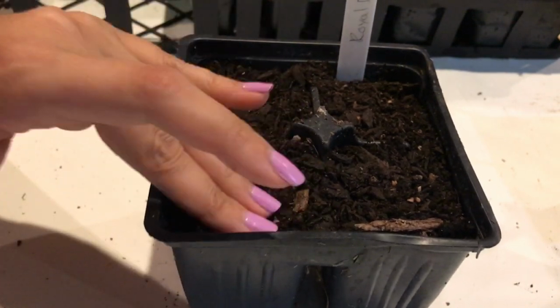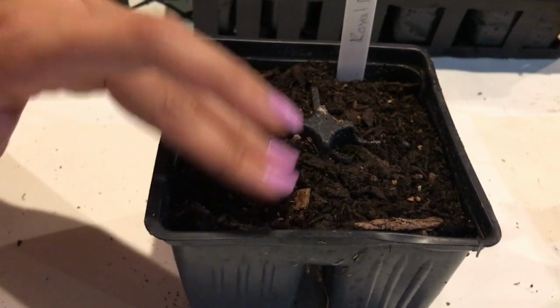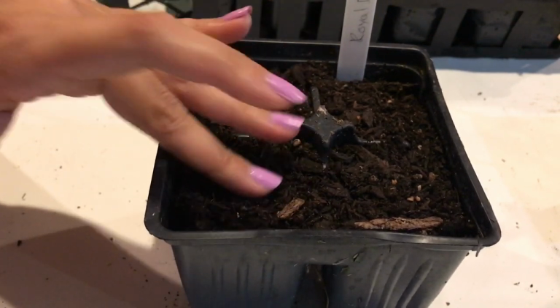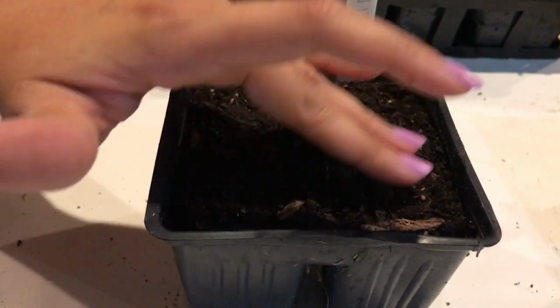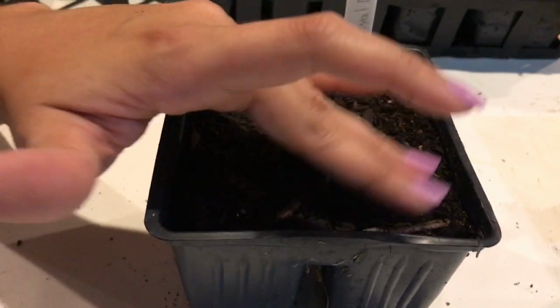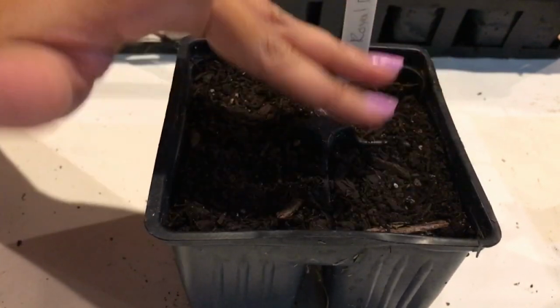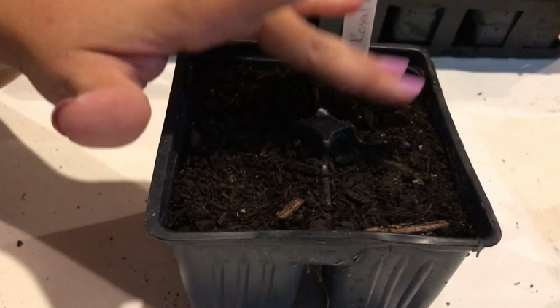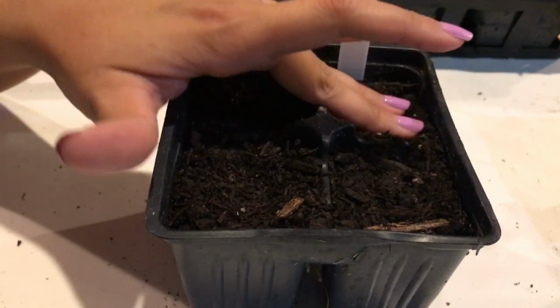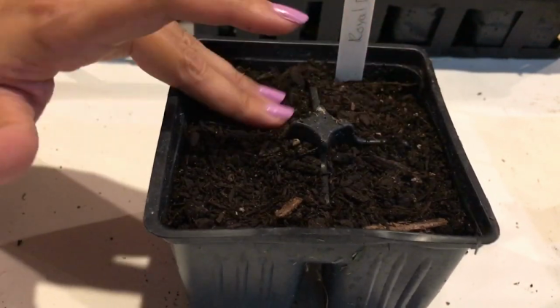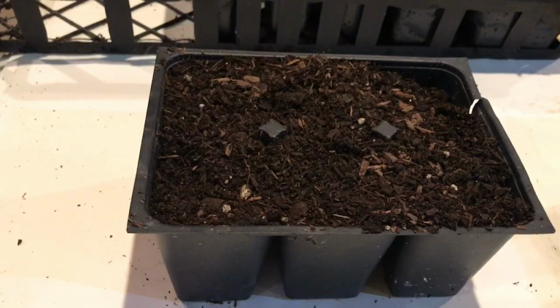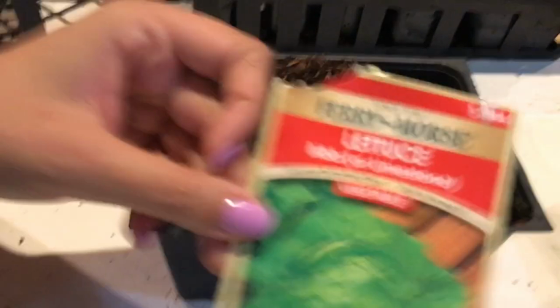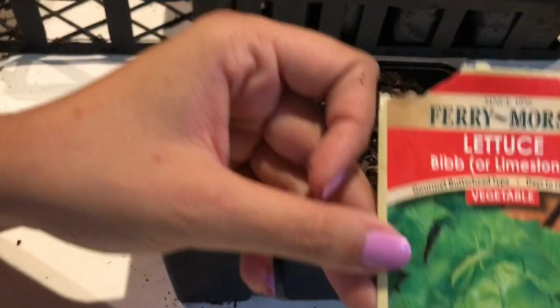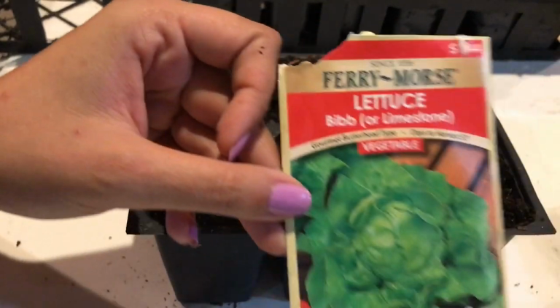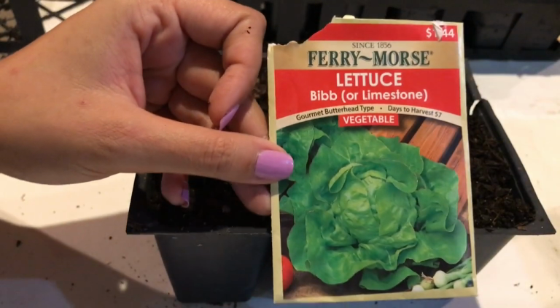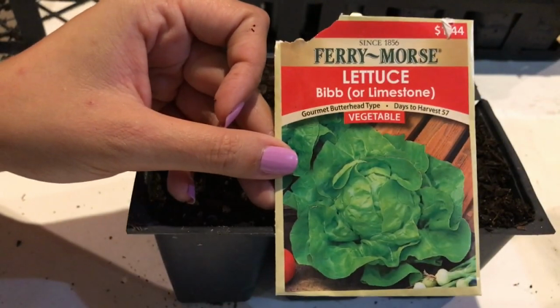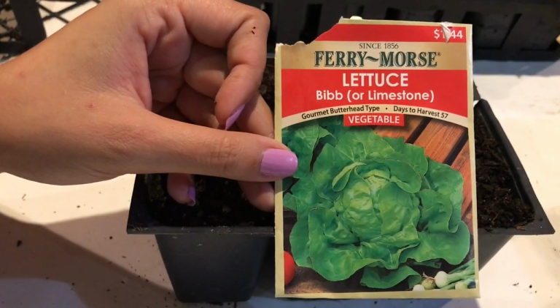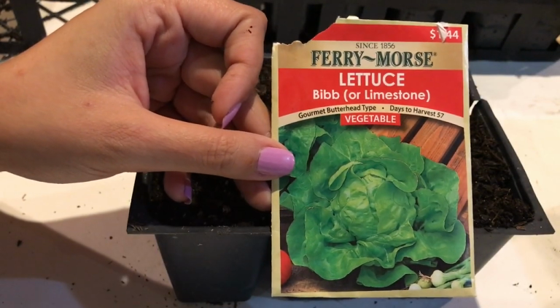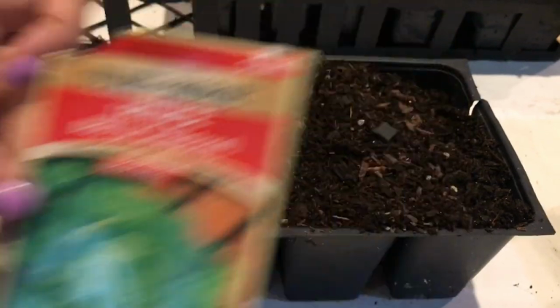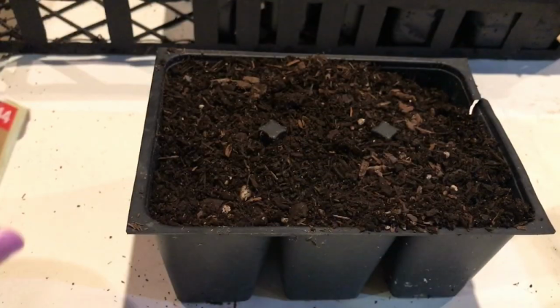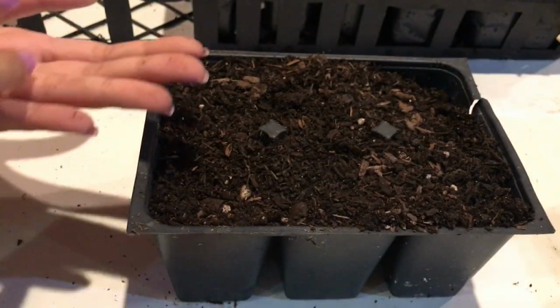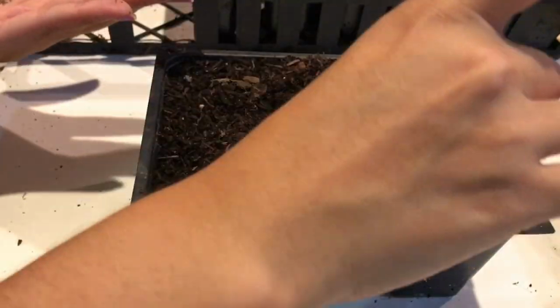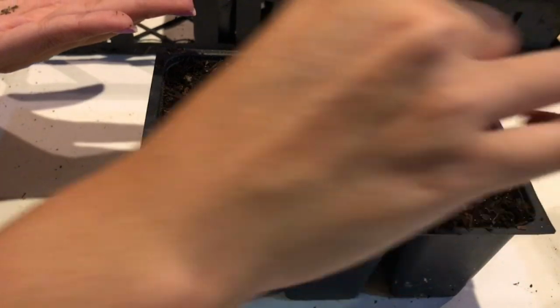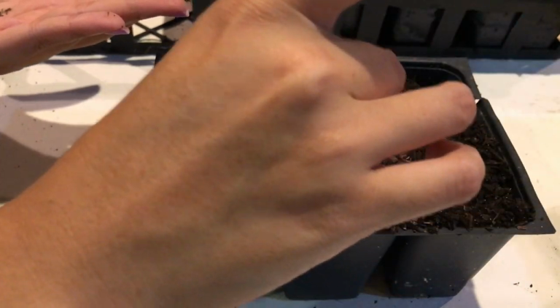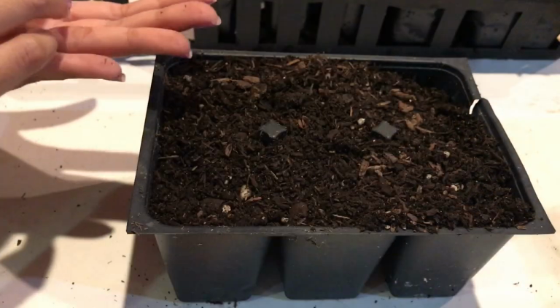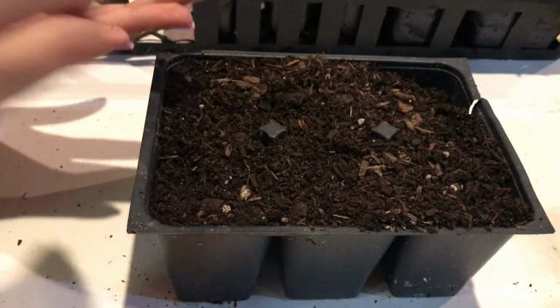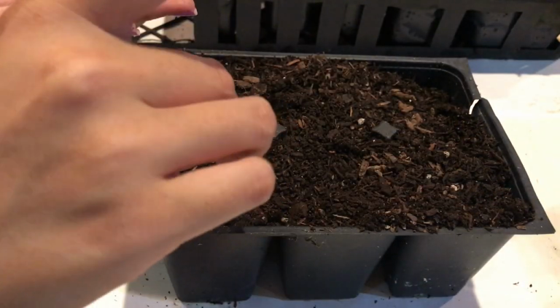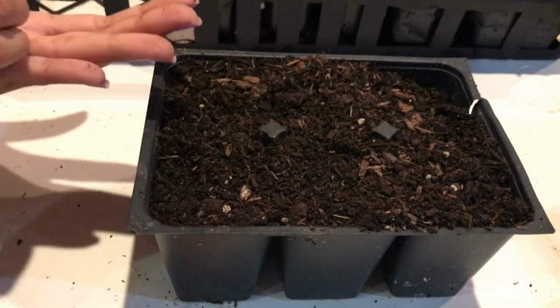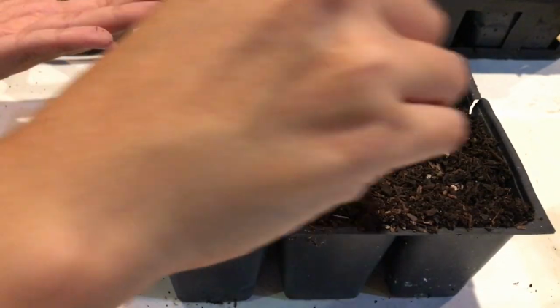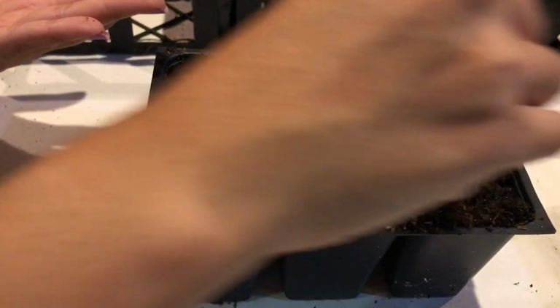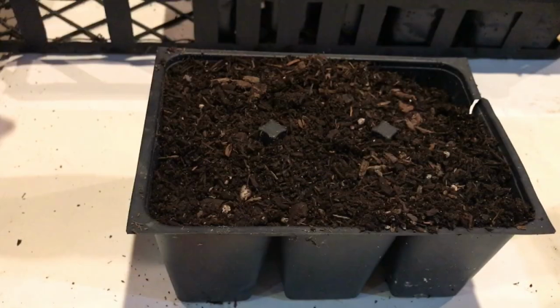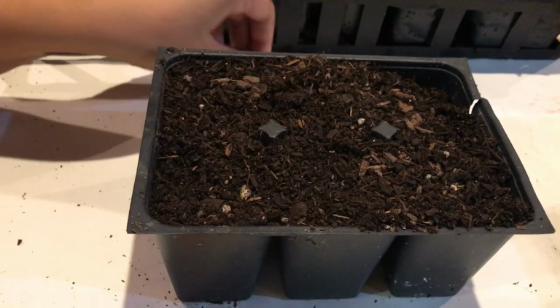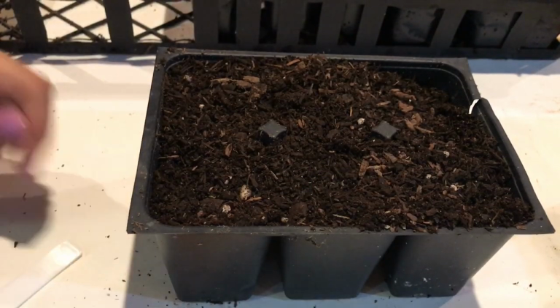Now I'm just tapping down the seeds so they have good contact with the soil. Now for one of my favorite lettuces — this does really well in colder climates. It's bib lettuce and I'm probably going to sow a few trays of this, also just surface sowing.